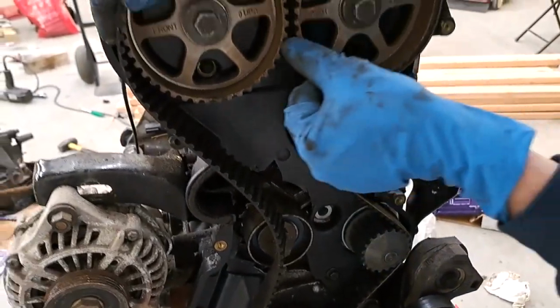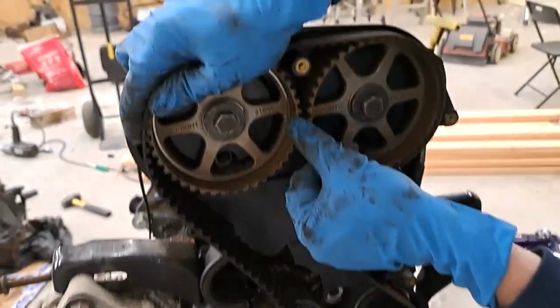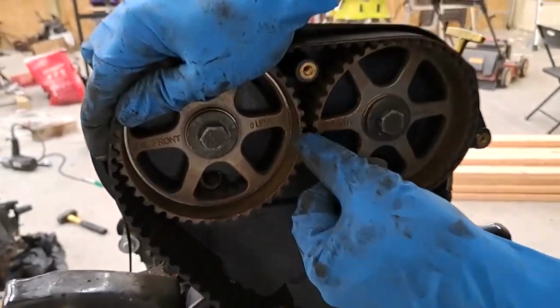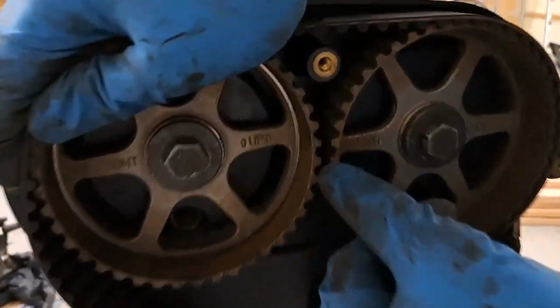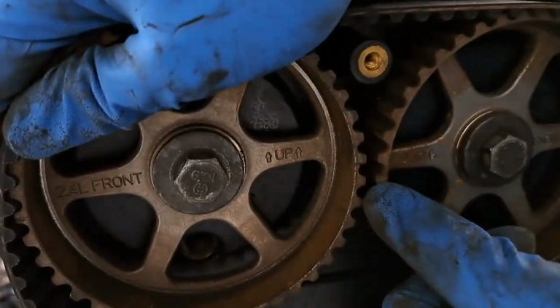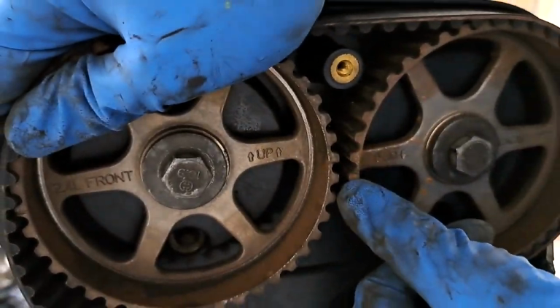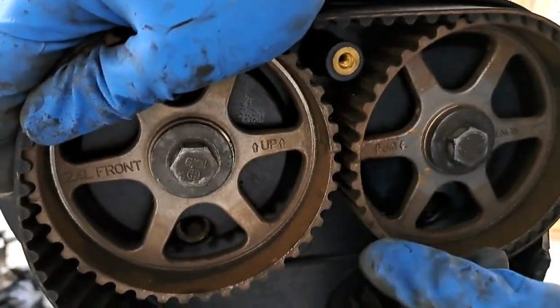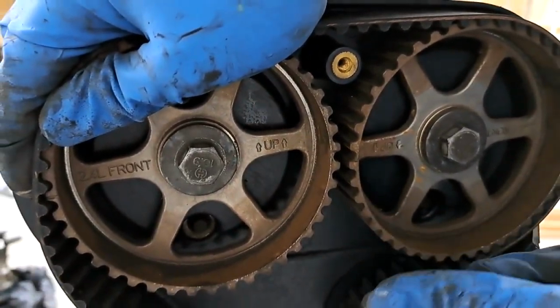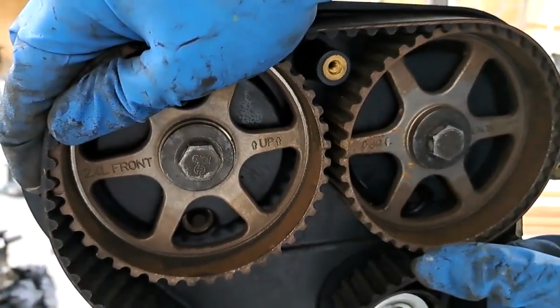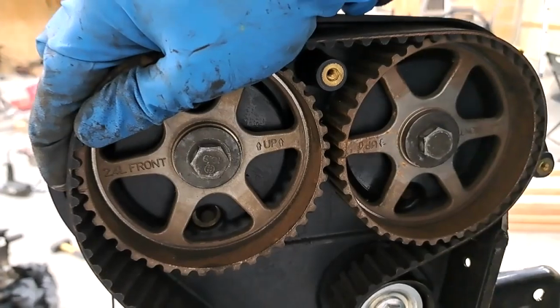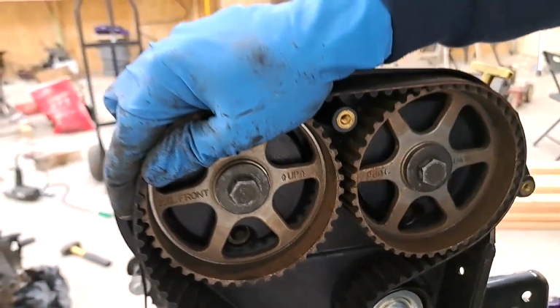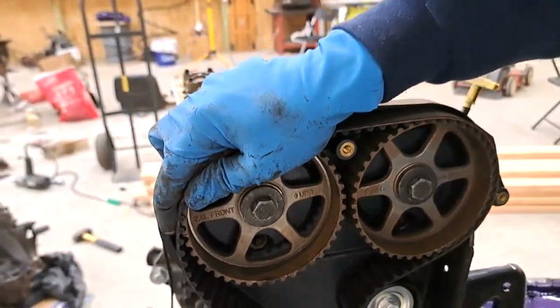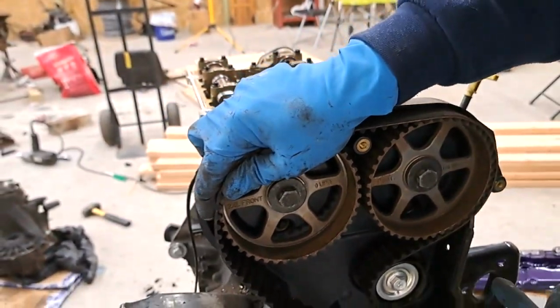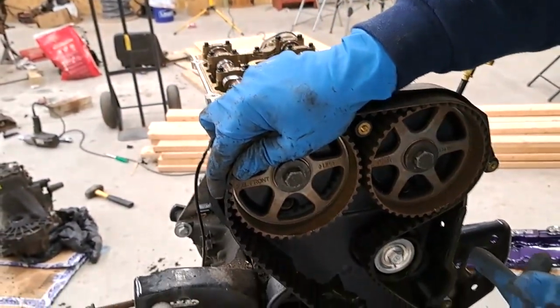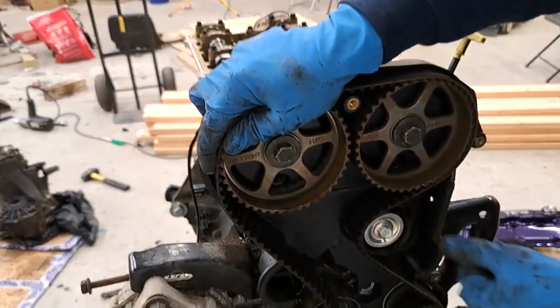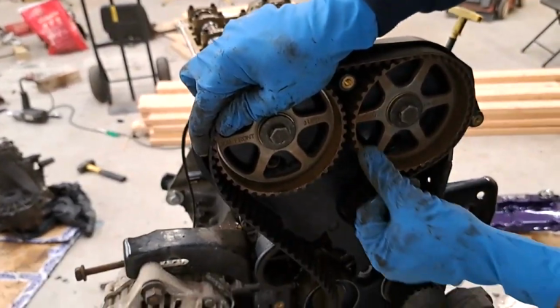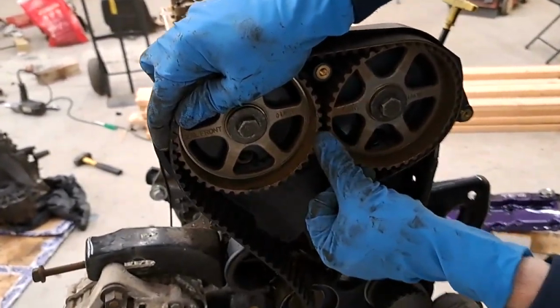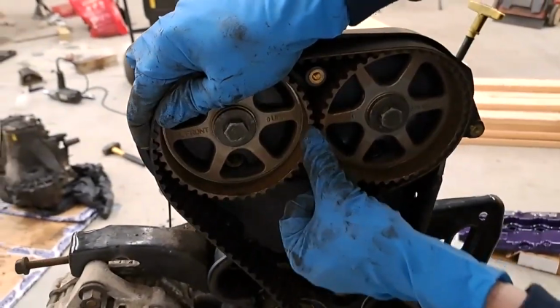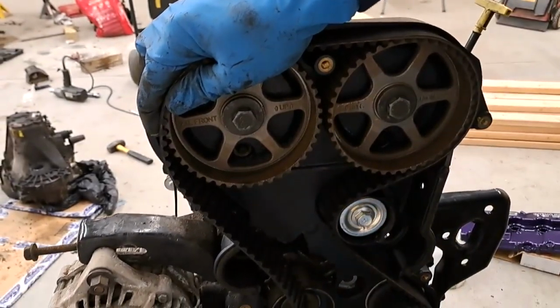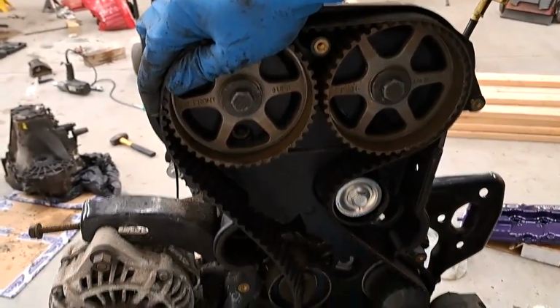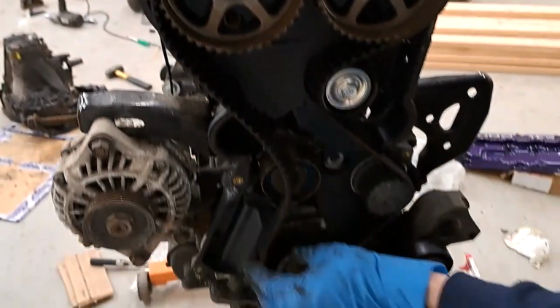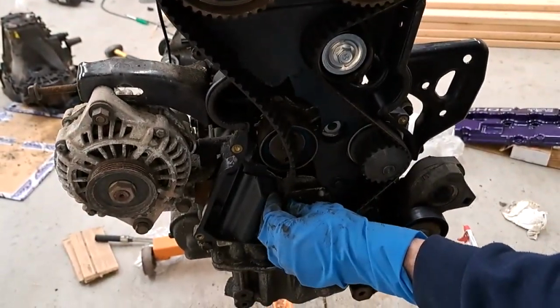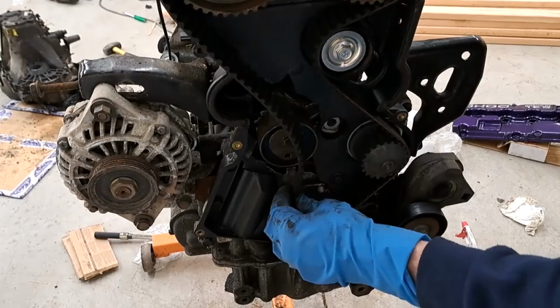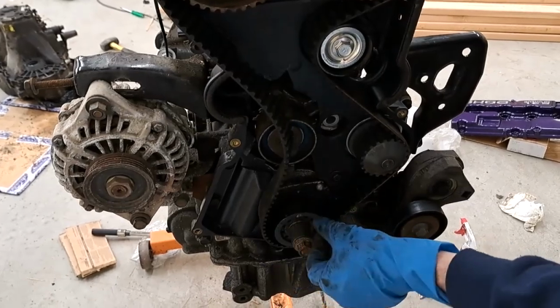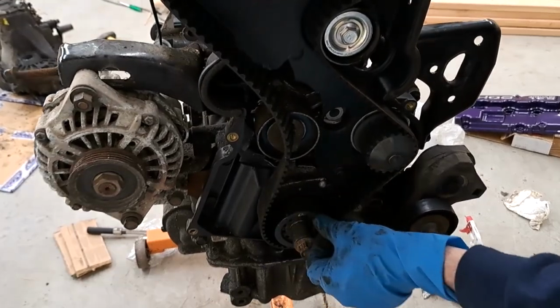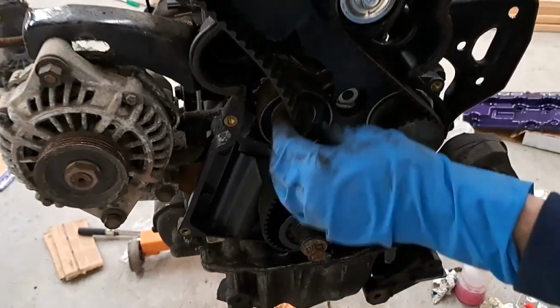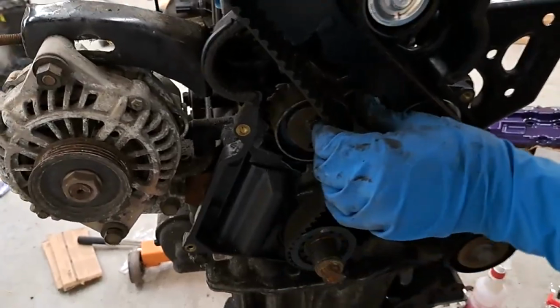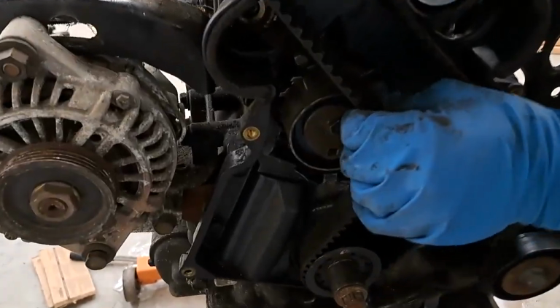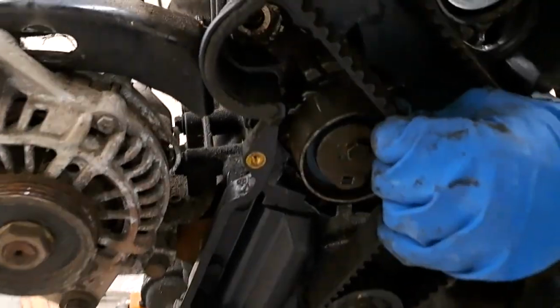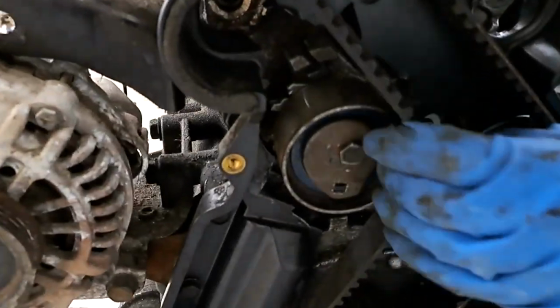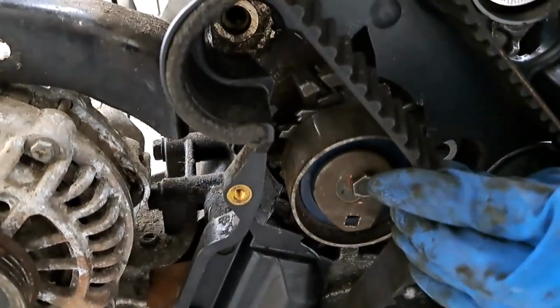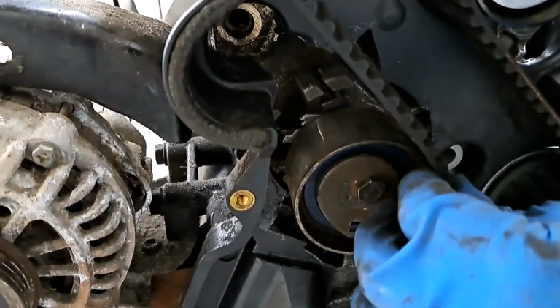Now this mark is a little higher than that mark, and you want to do that because when you spin it around your two full rotations, it'll come and line up when the timing mark sets on the middle when it lines up. So slide this around.